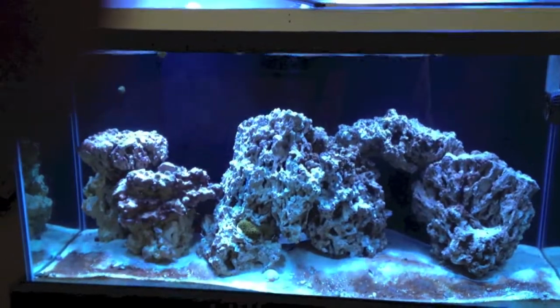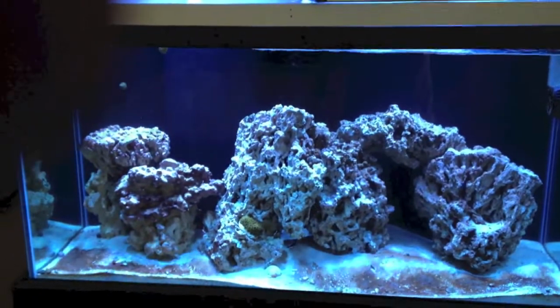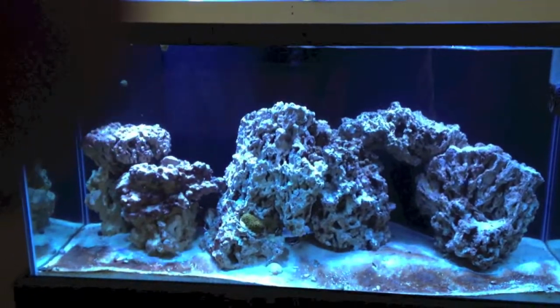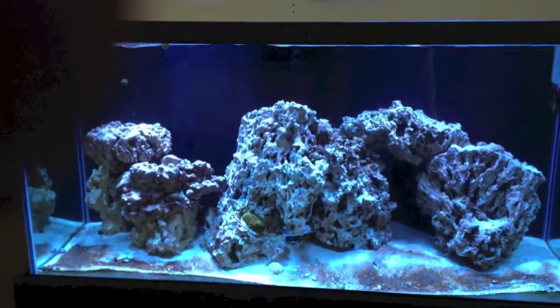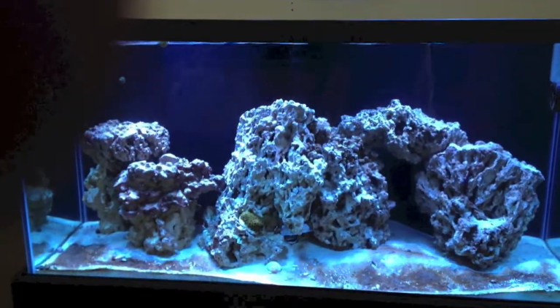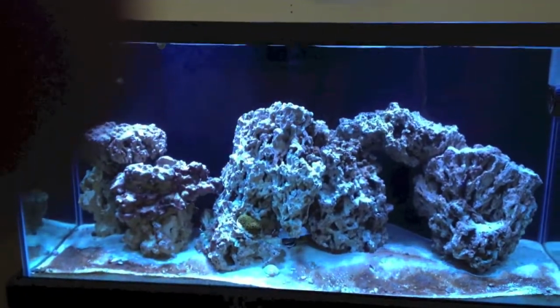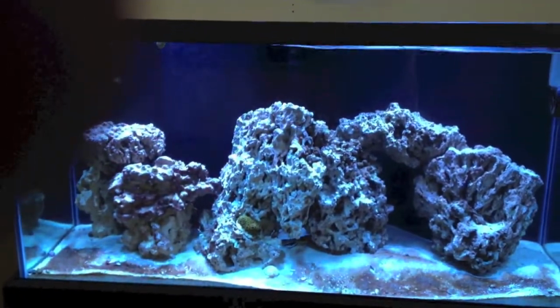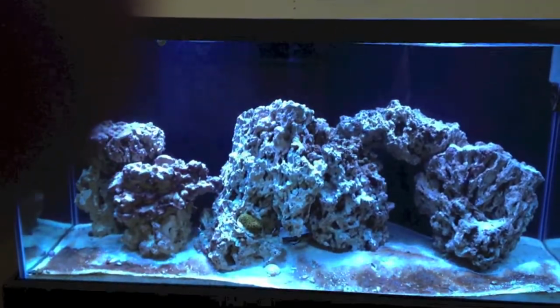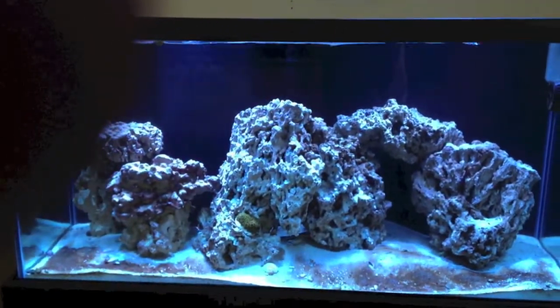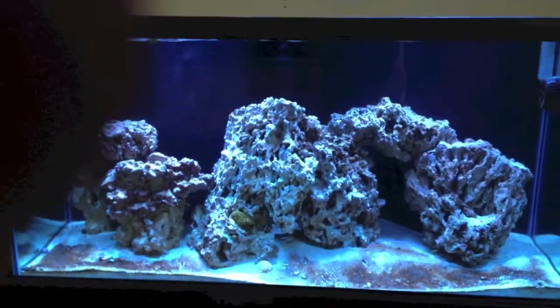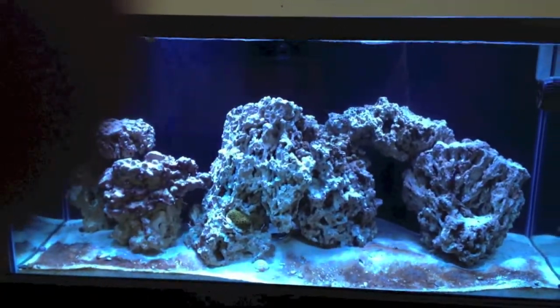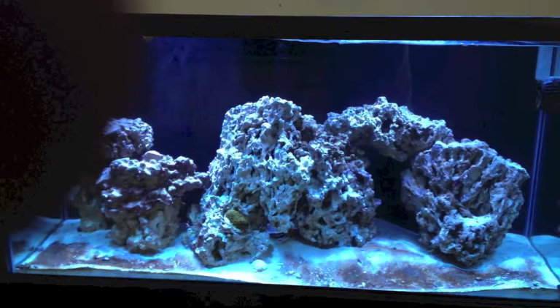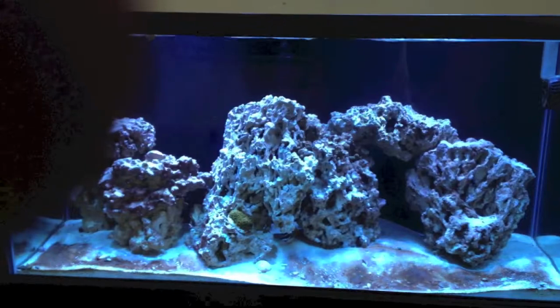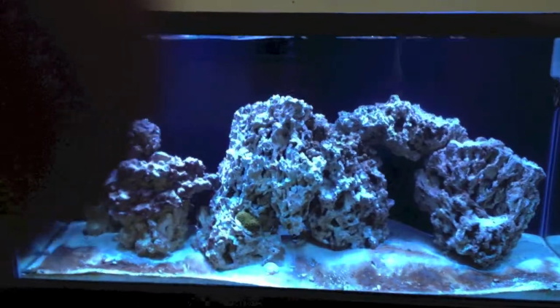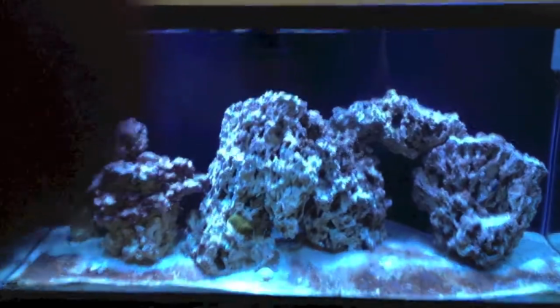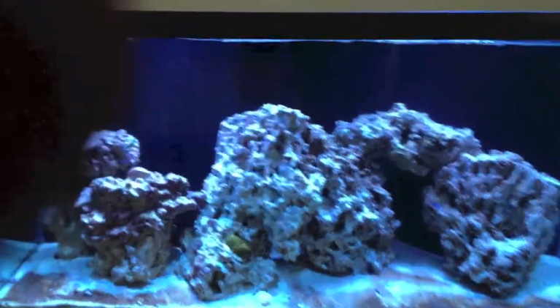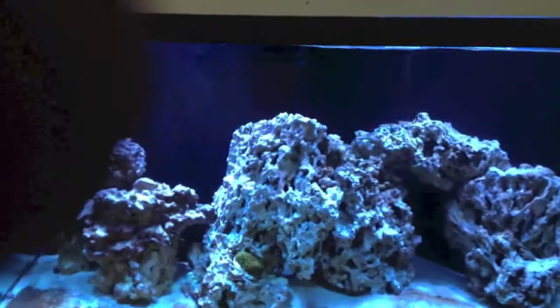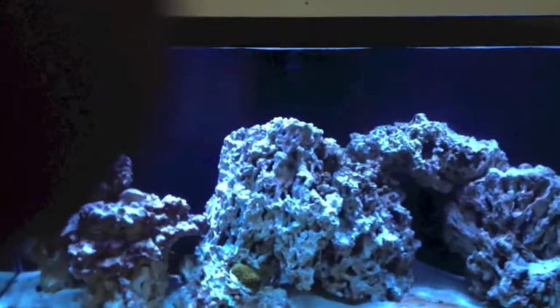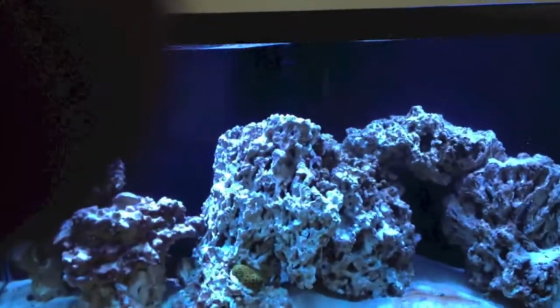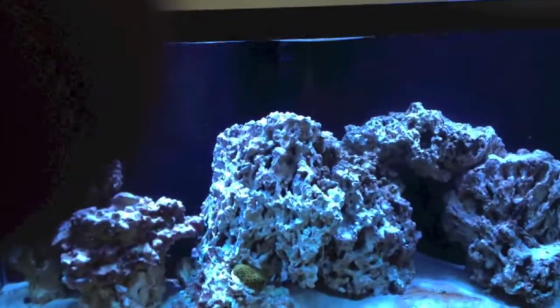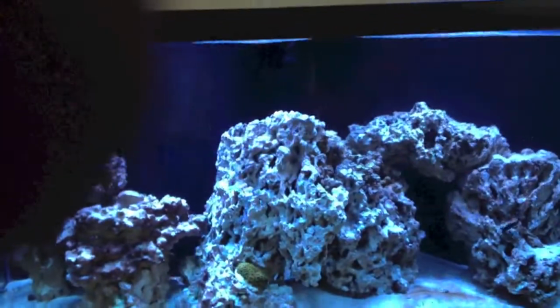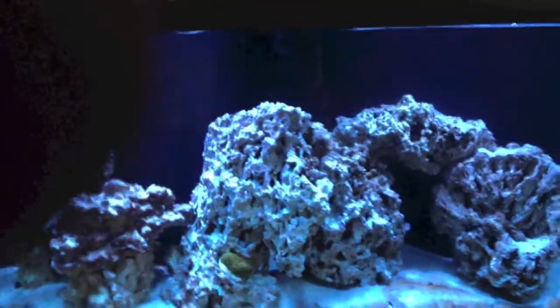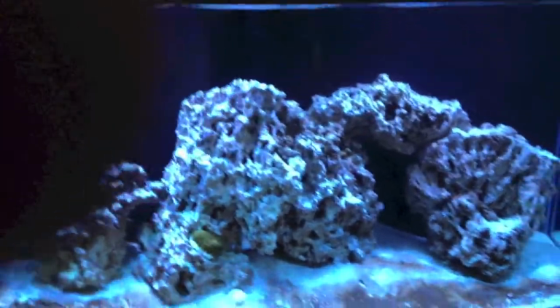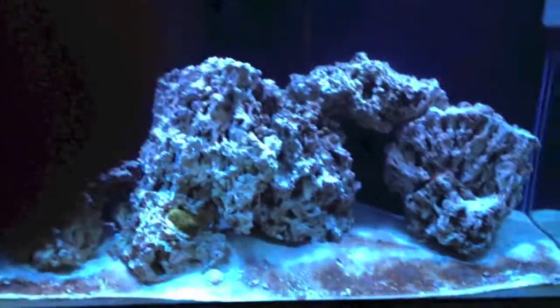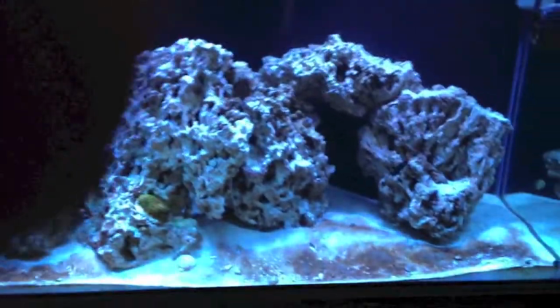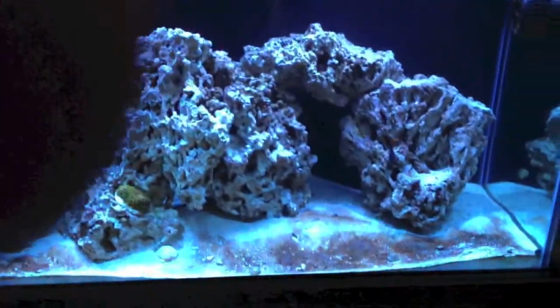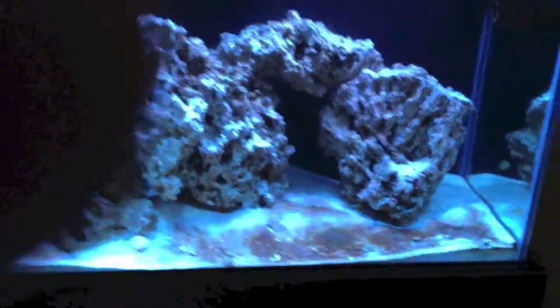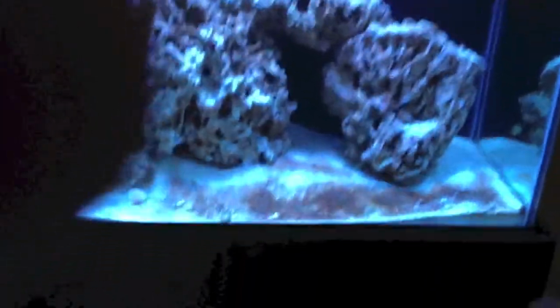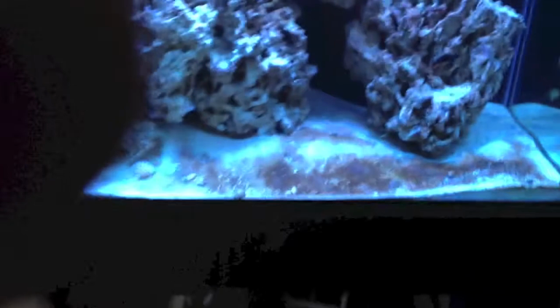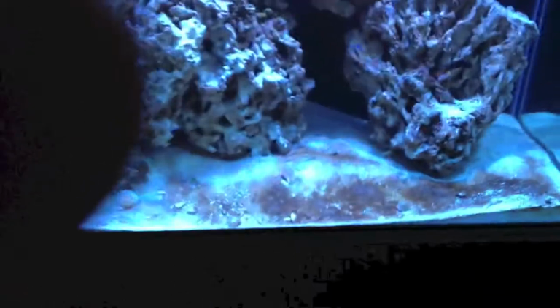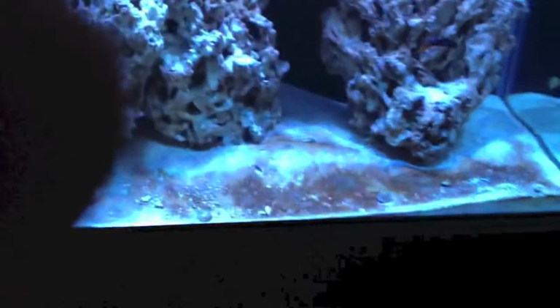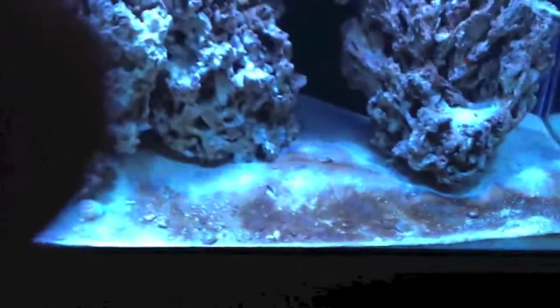Hey YouTube, this is Troy. I'm going to do a quick video on how I do my water changes, but first I want to give you a little update.